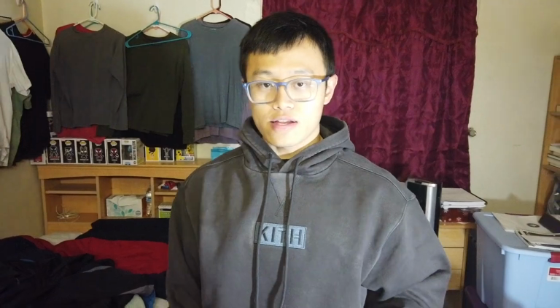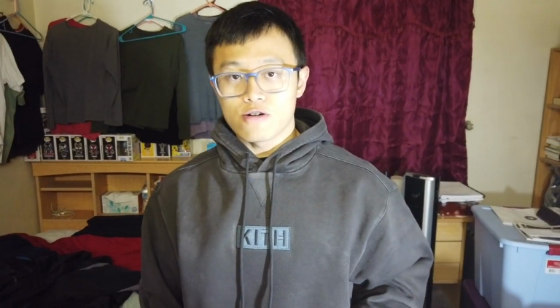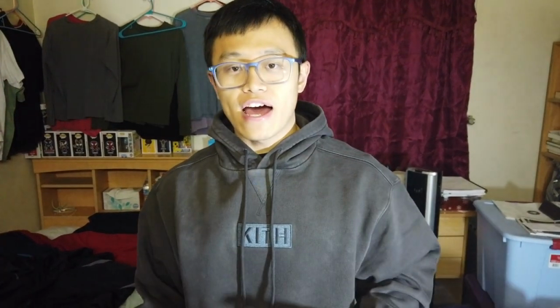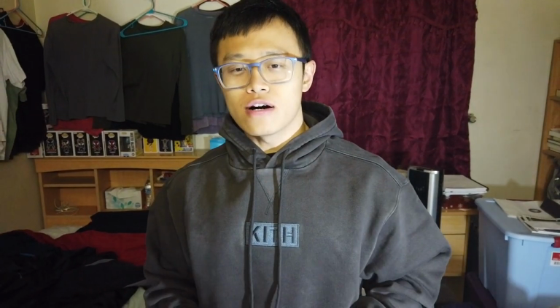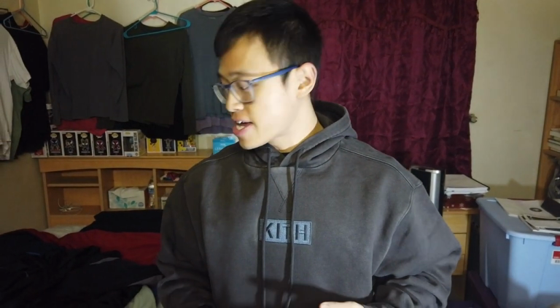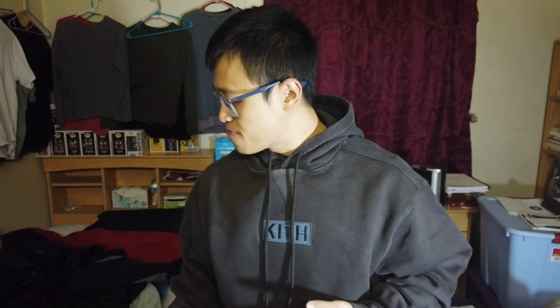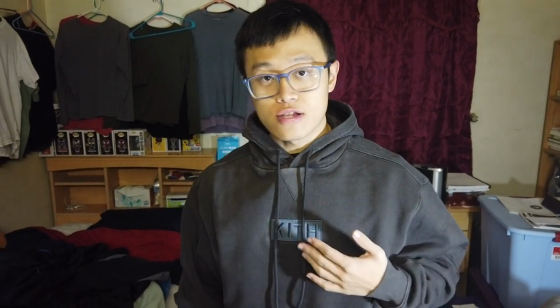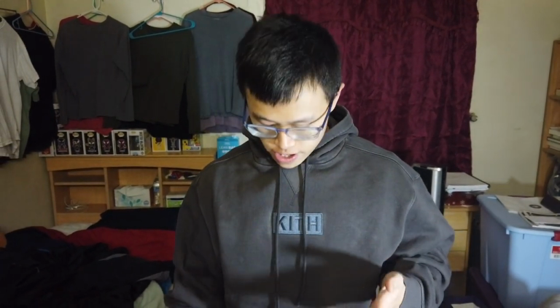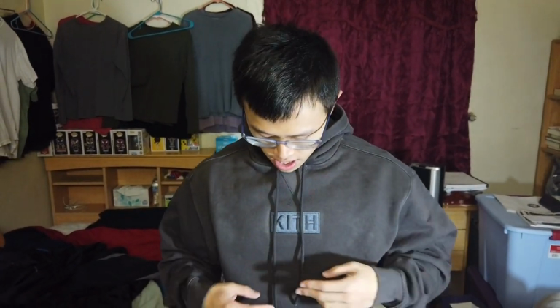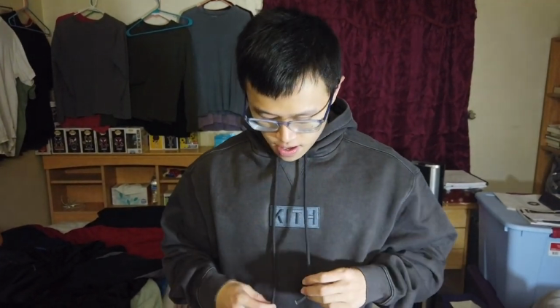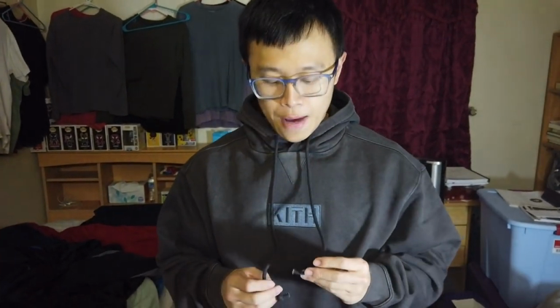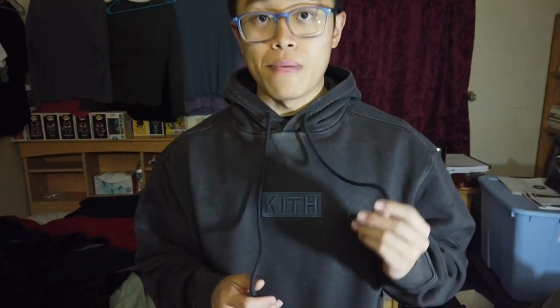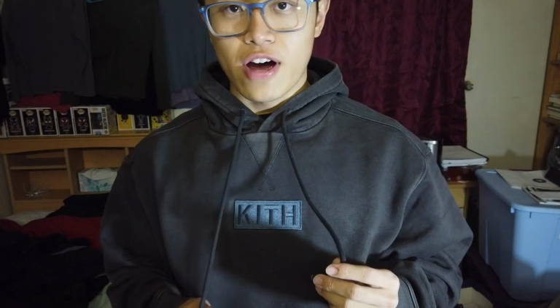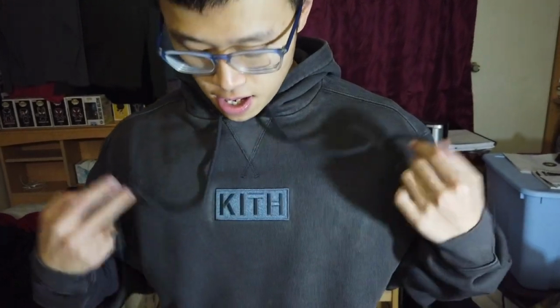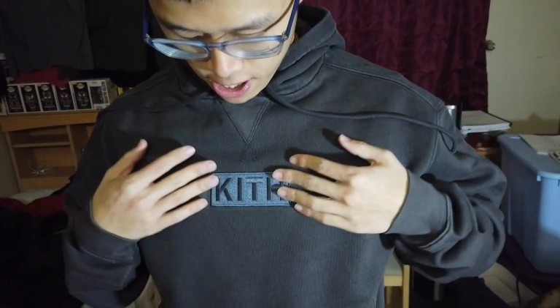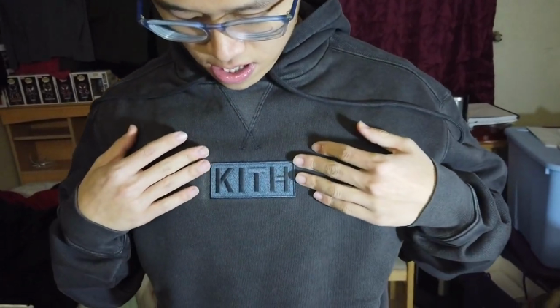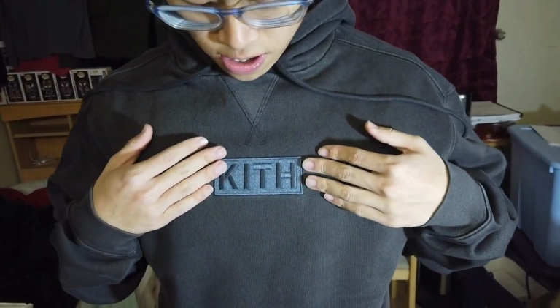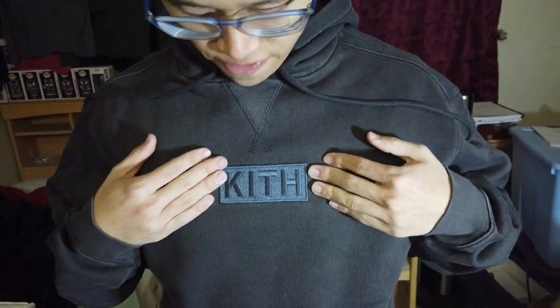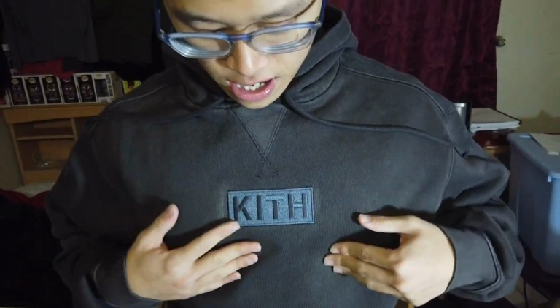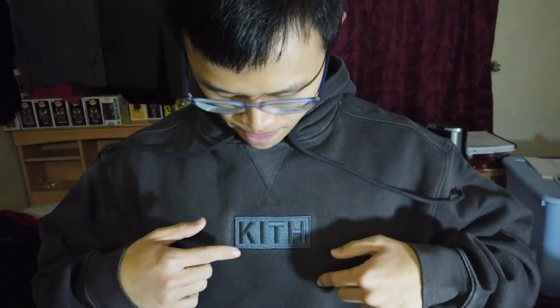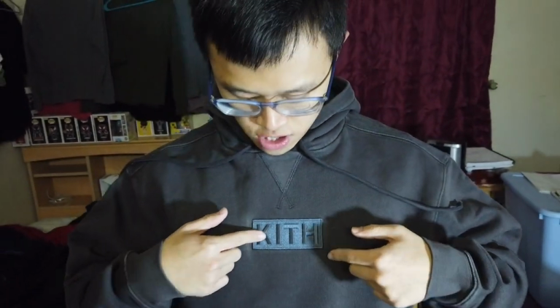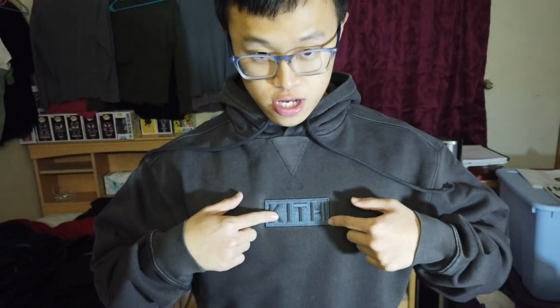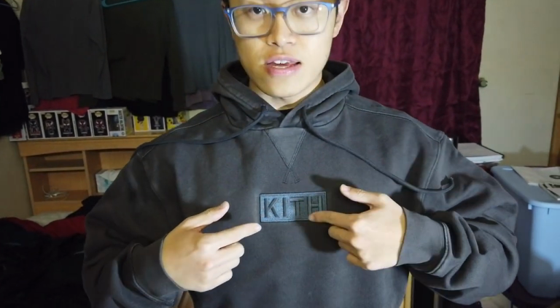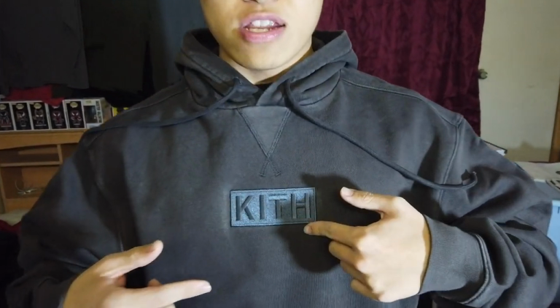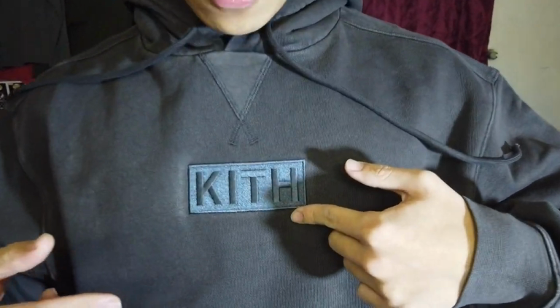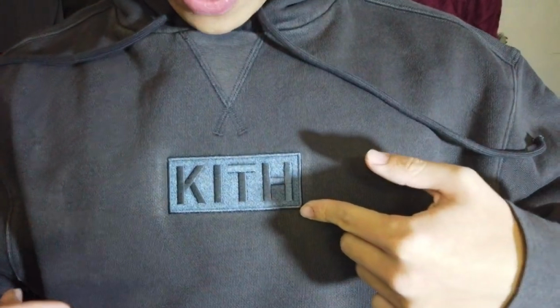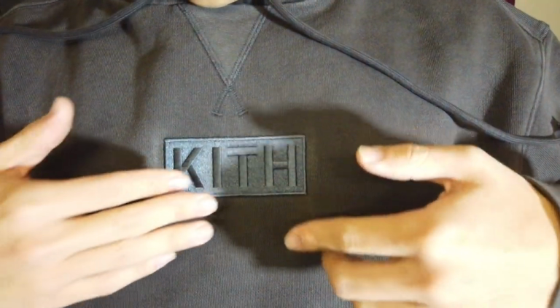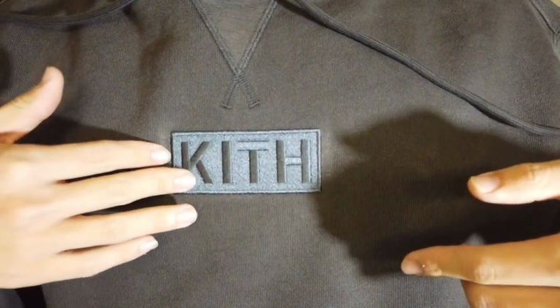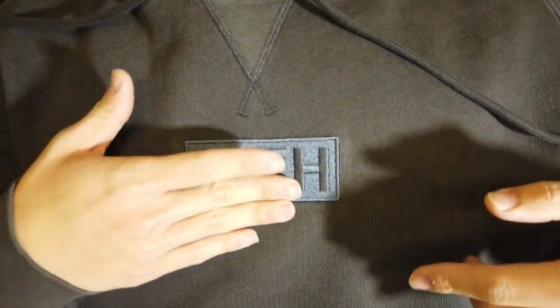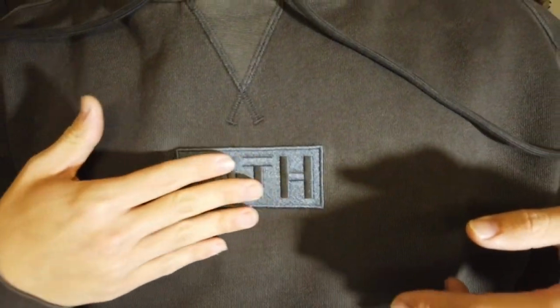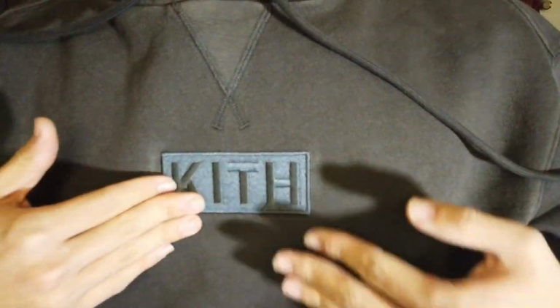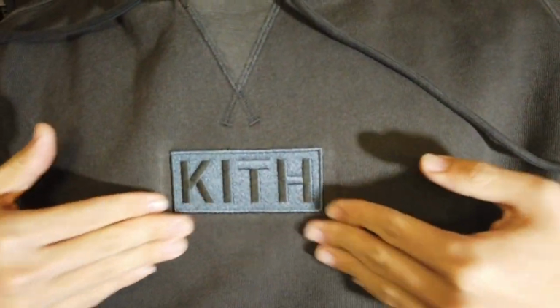We have the Kif box logo hoodie that came out on Black Friday. This is the espresso colorway and this is the bogo that's embroidered right on my chest.